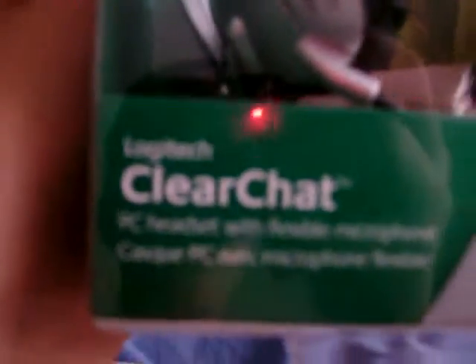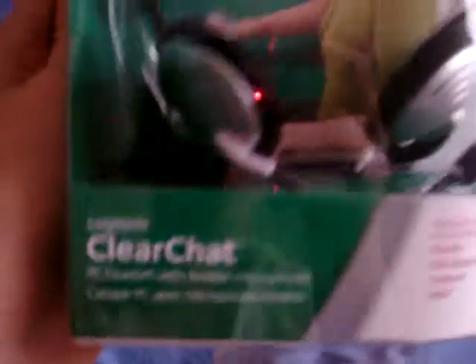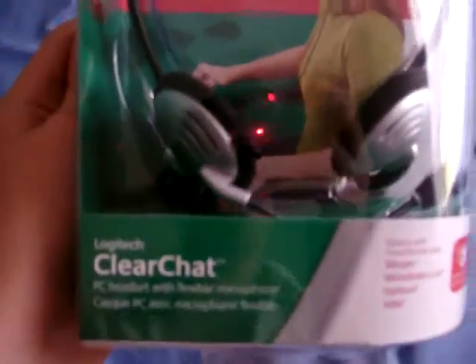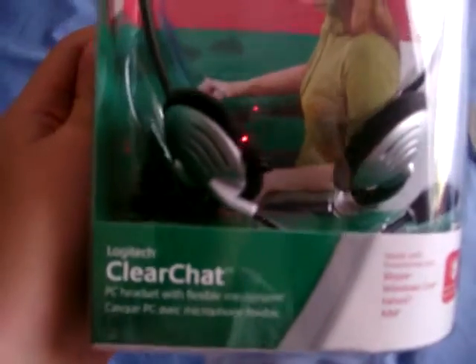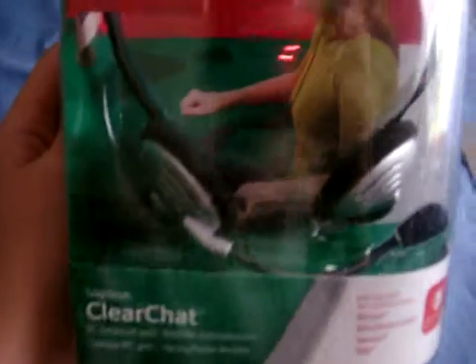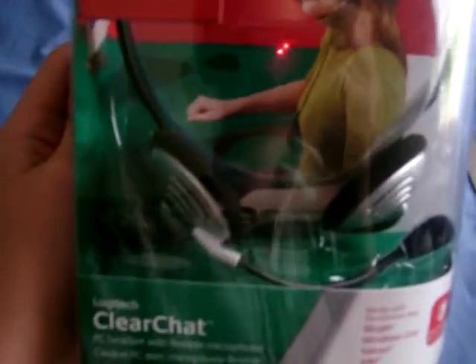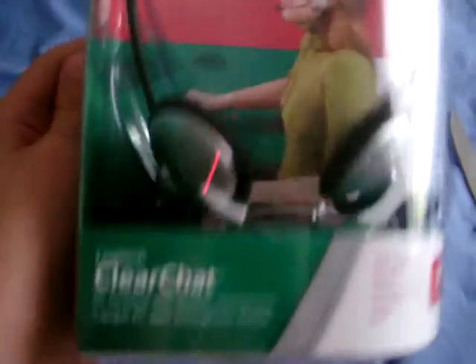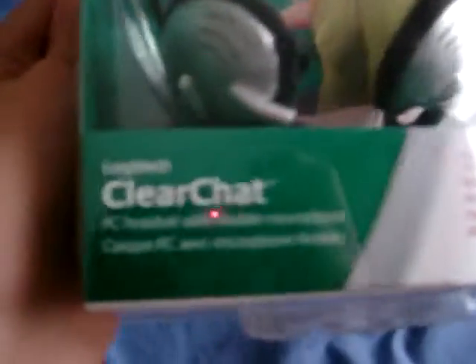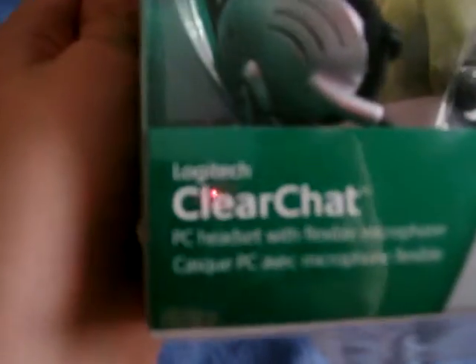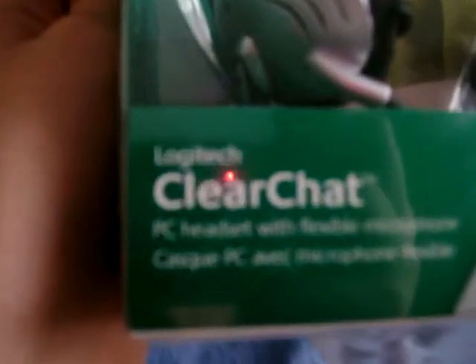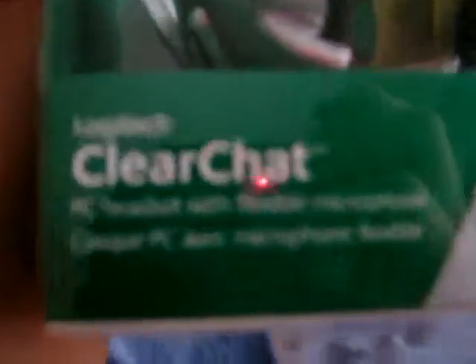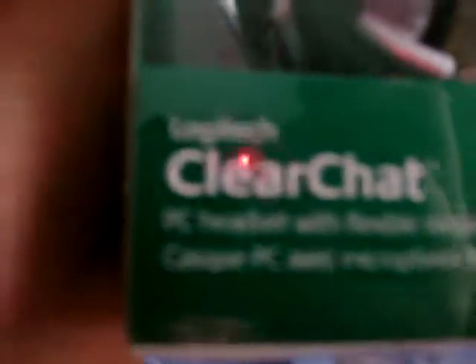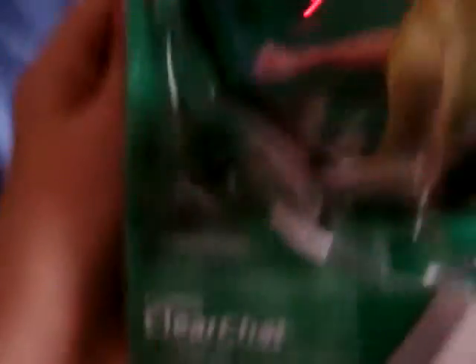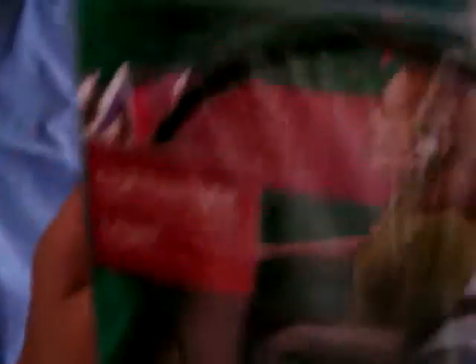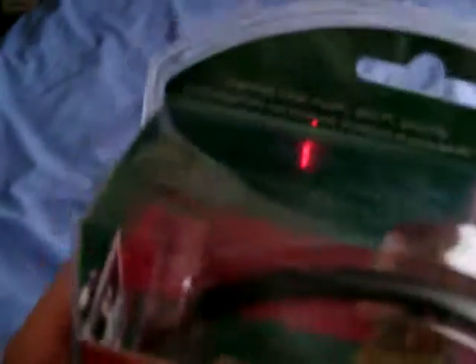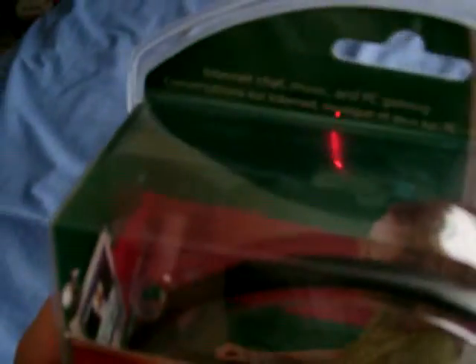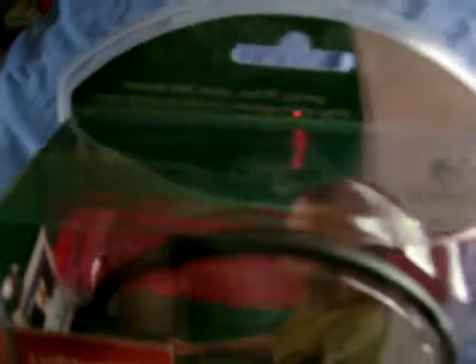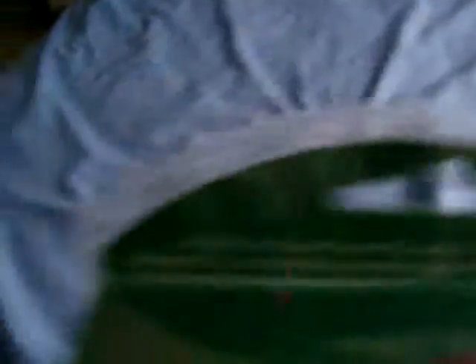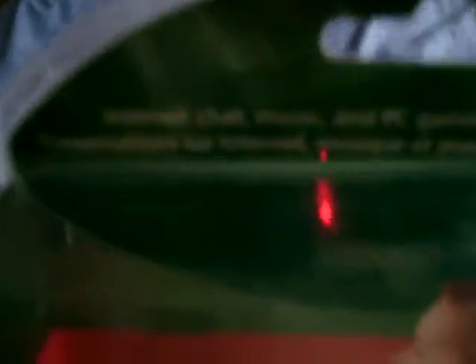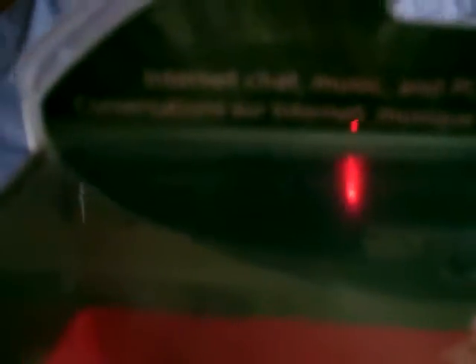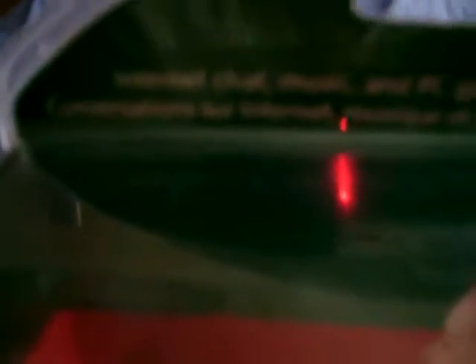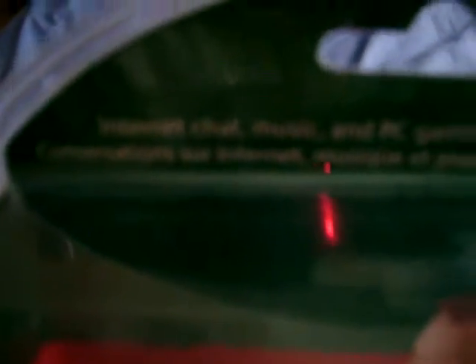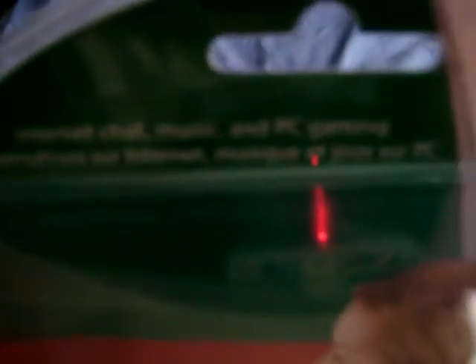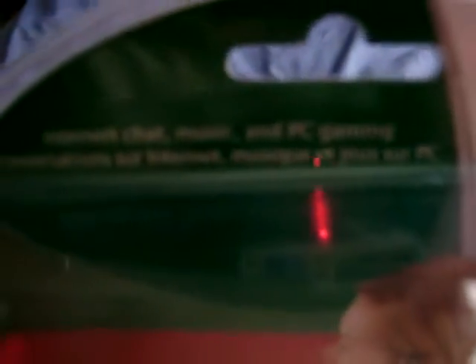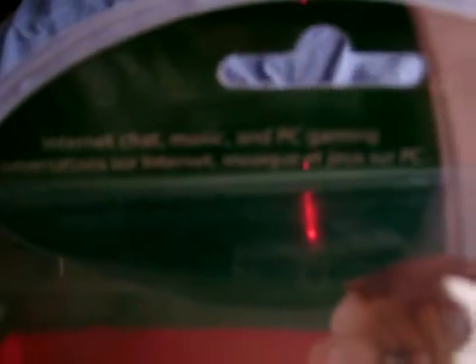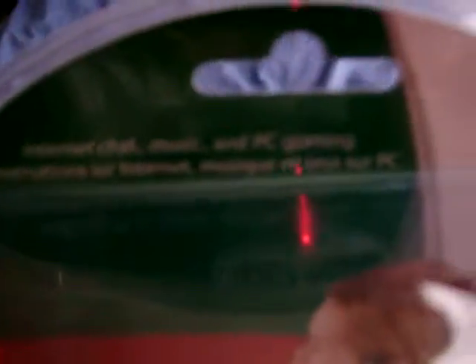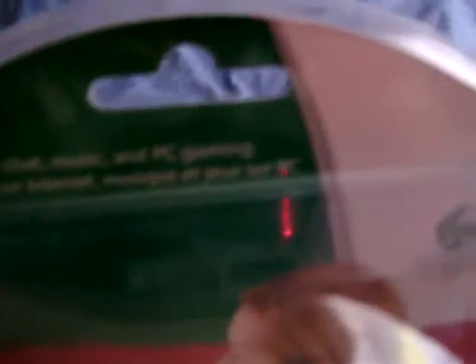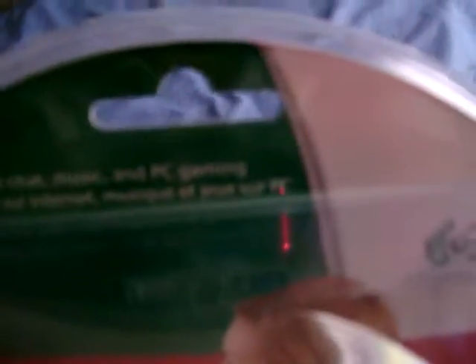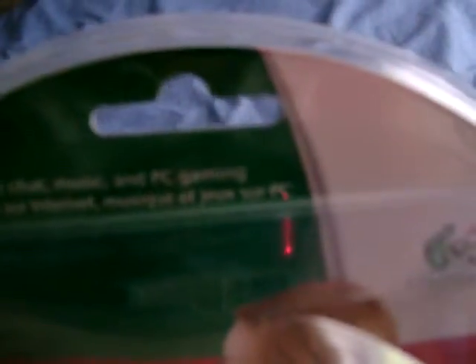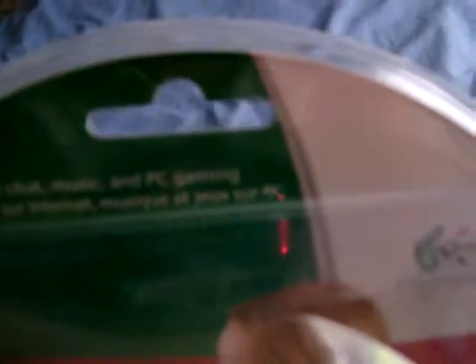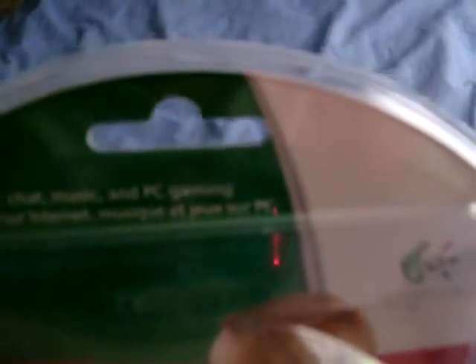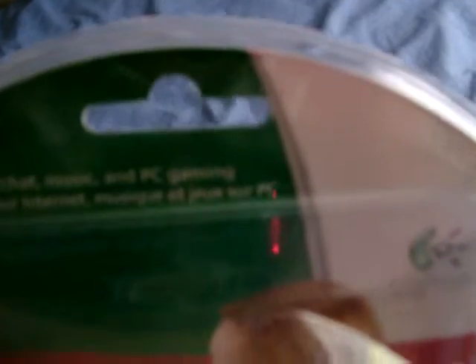You can see me in the reflection. Hello. Yeah, it's for PC. It says right — you probably can't see it — but internet chat, music, and PC gaming.